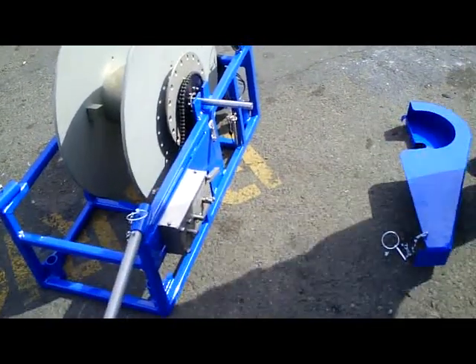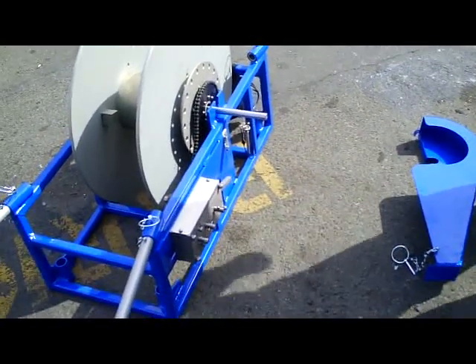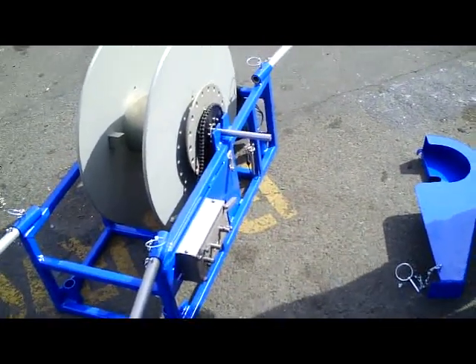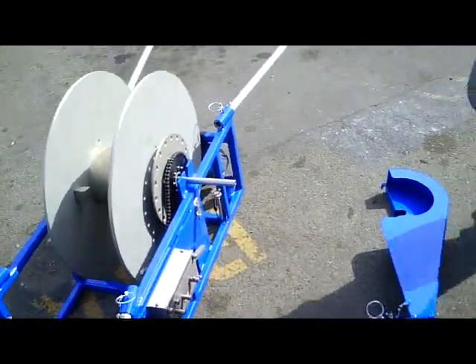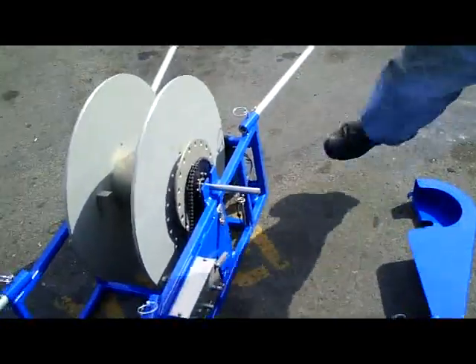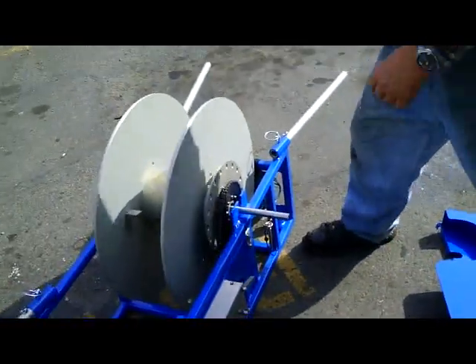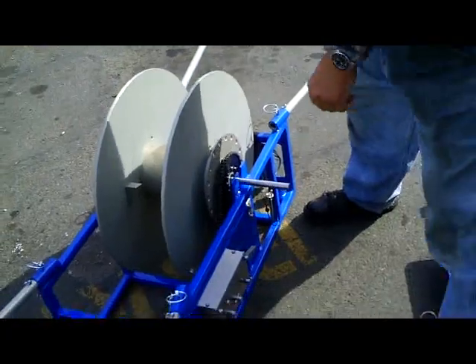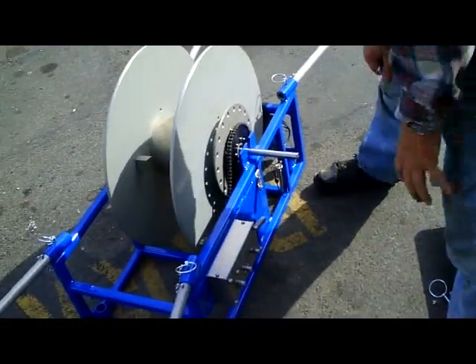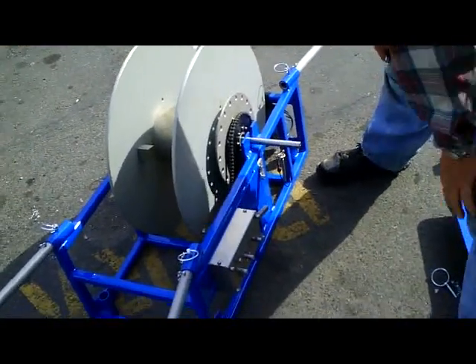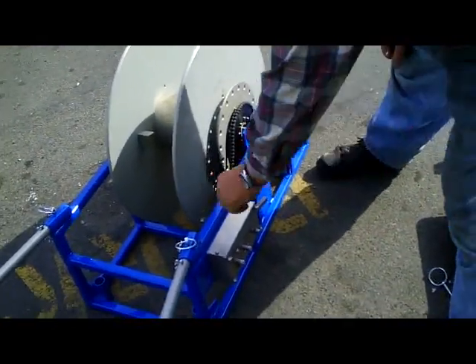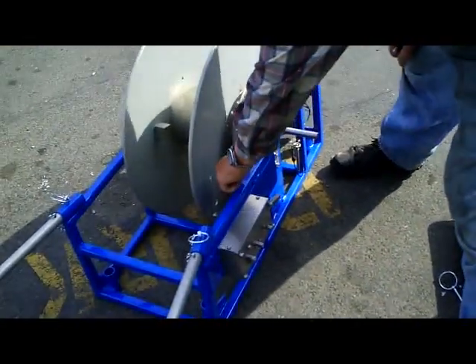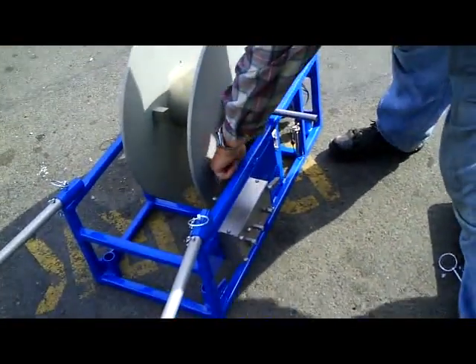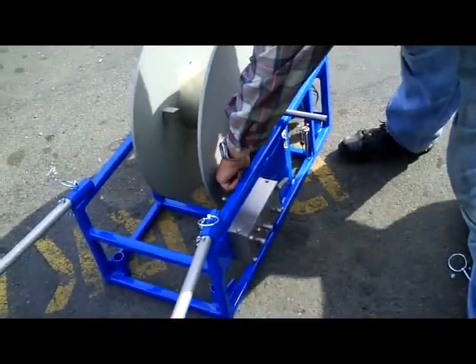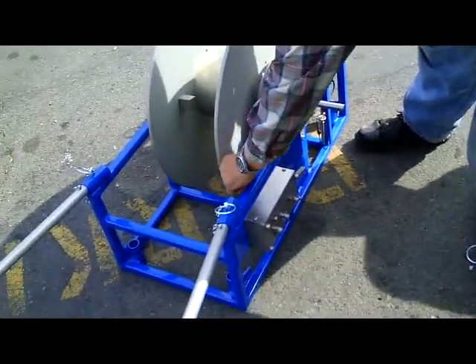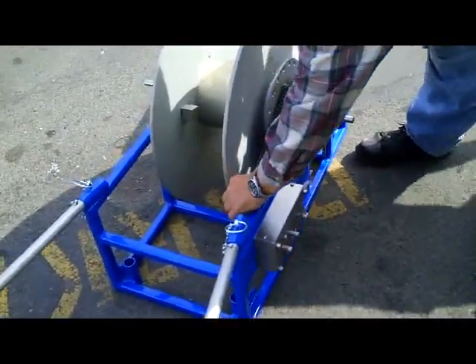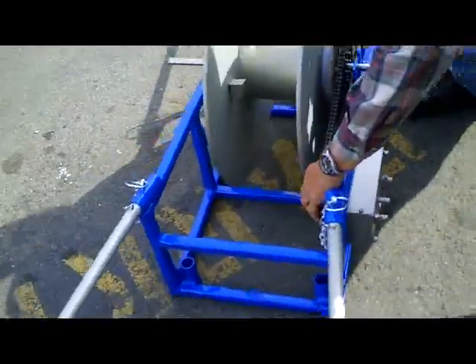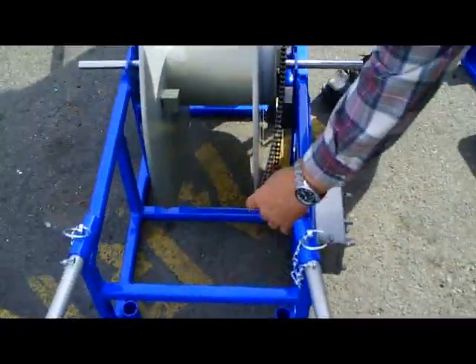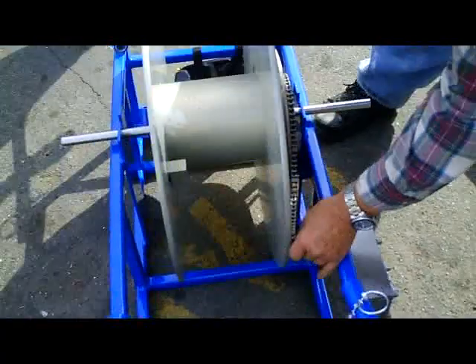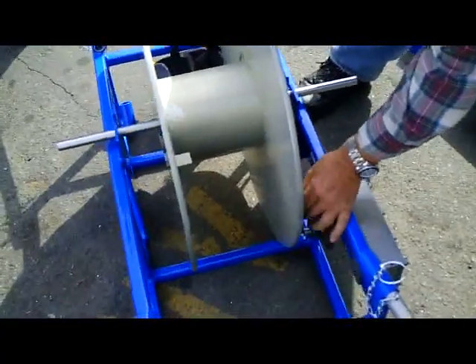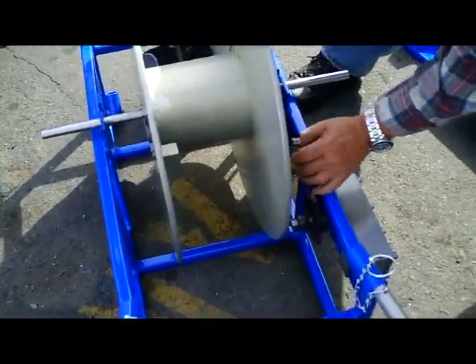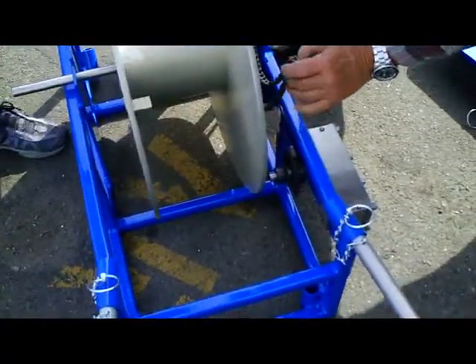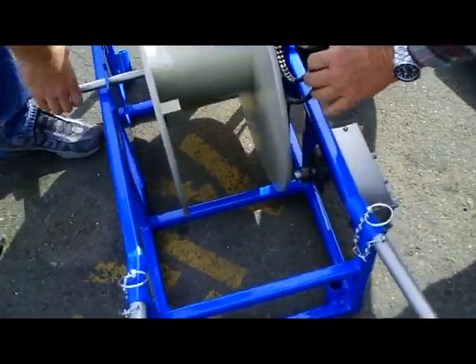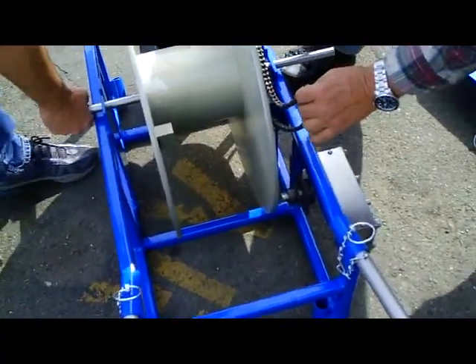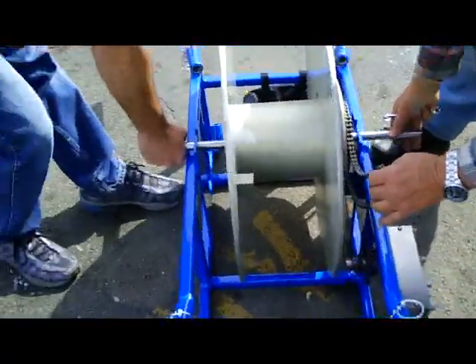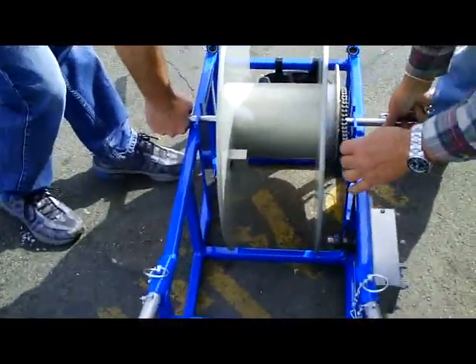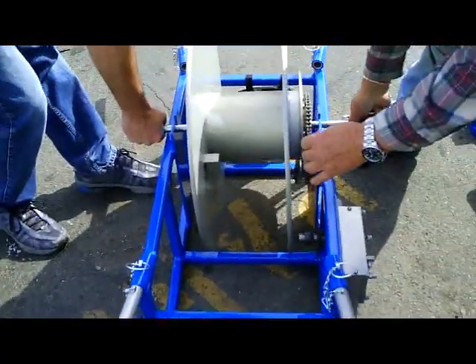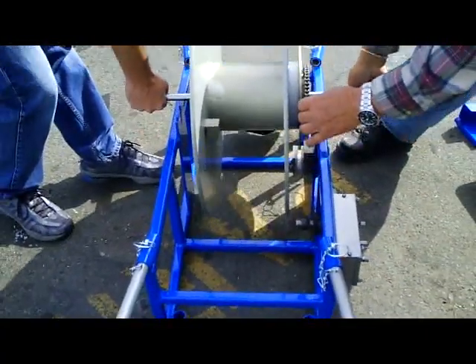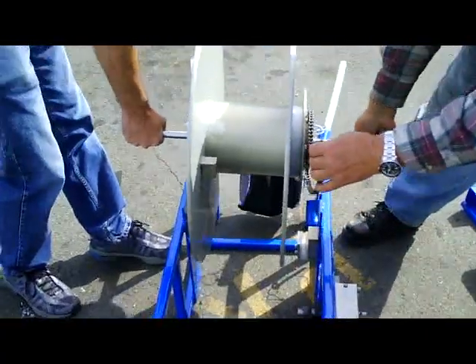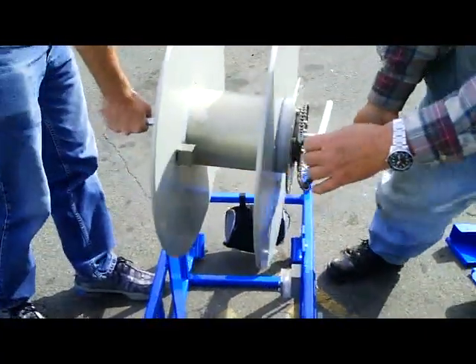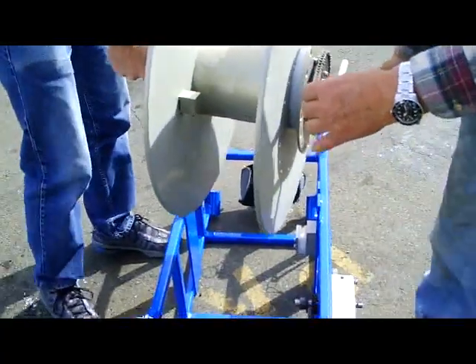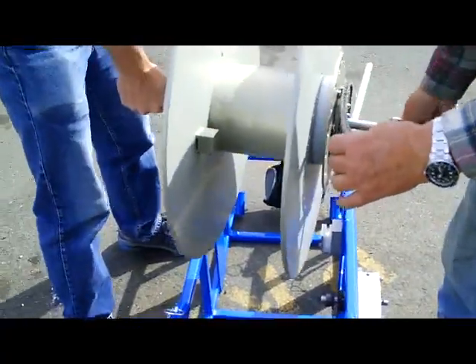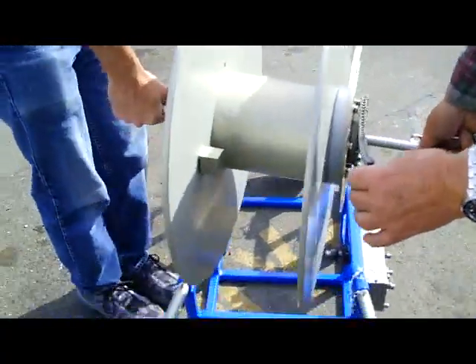Now the two of you can grab the winch drum. We're loosening off the chain, then the two of you just lift it out and clear the system.